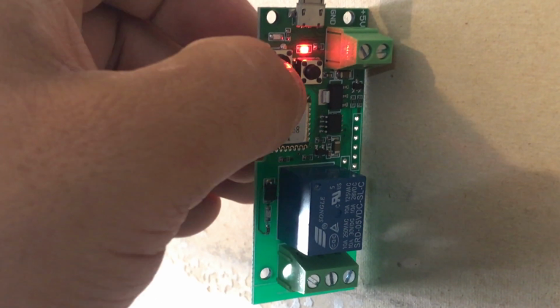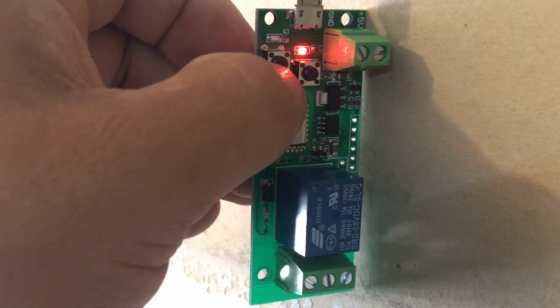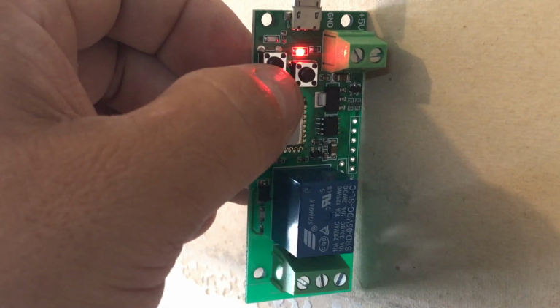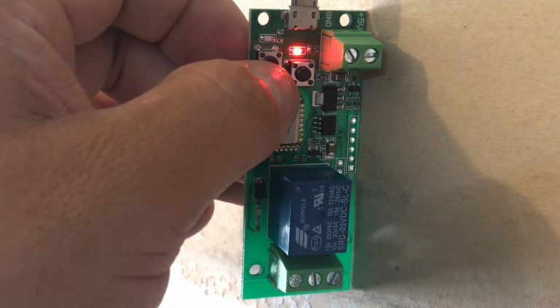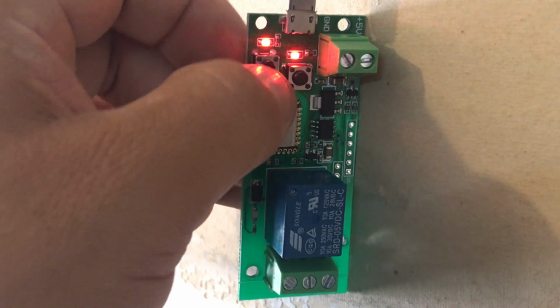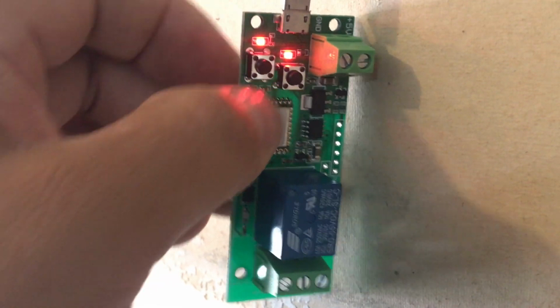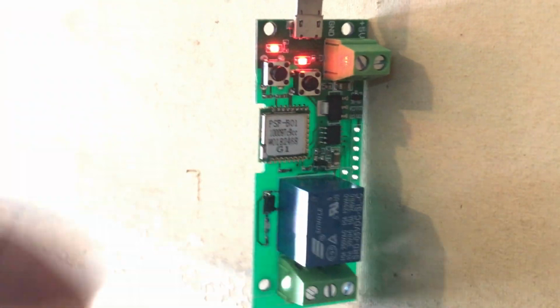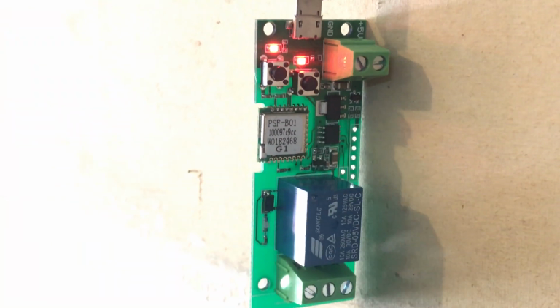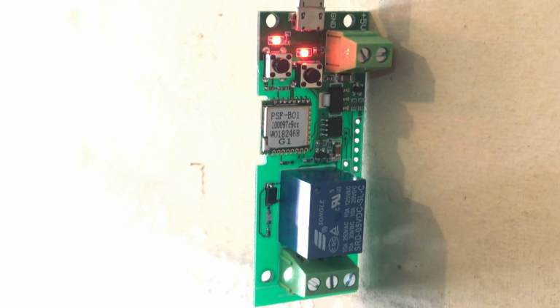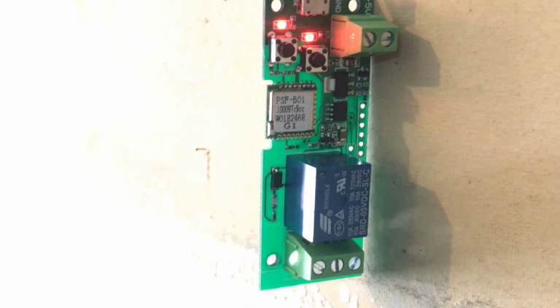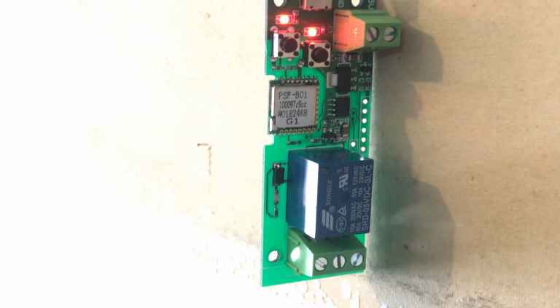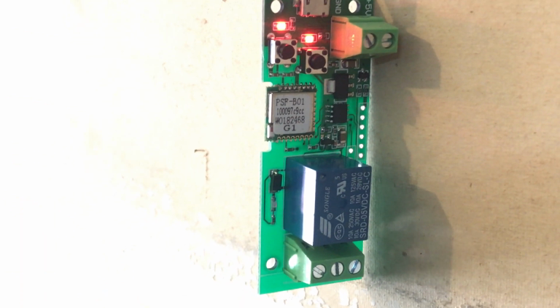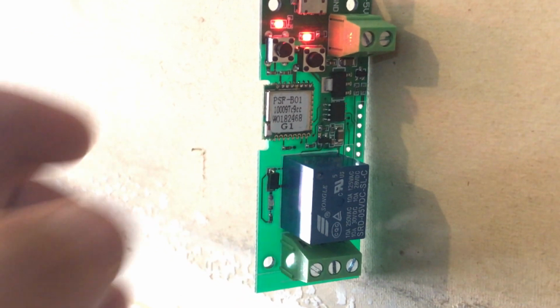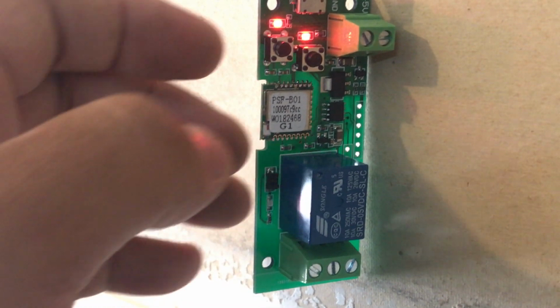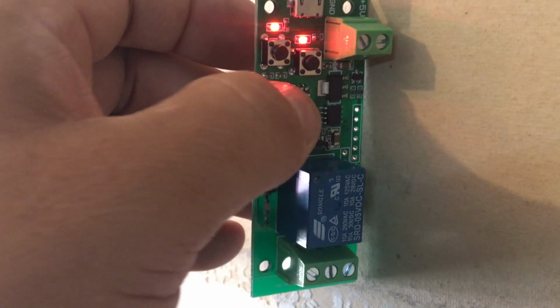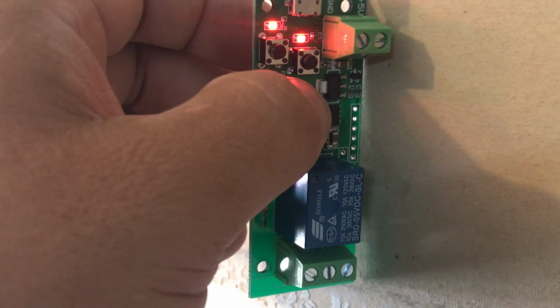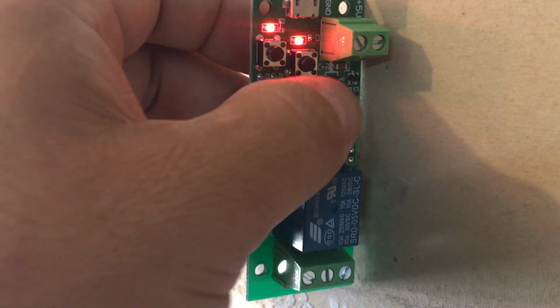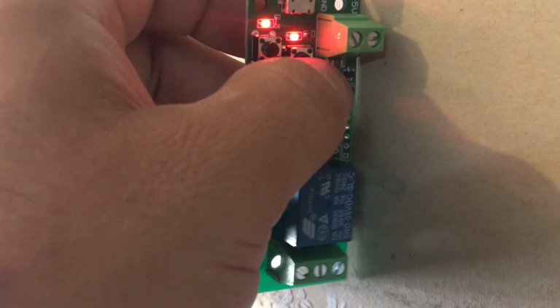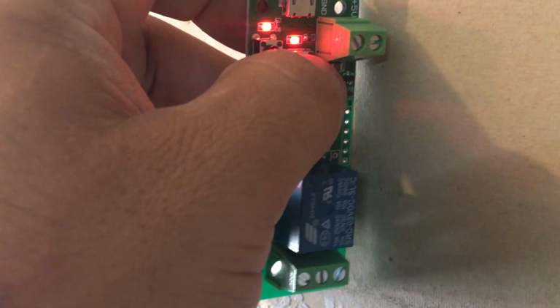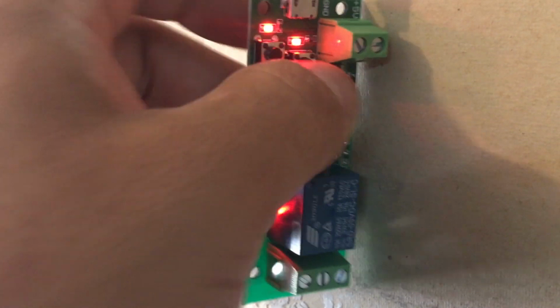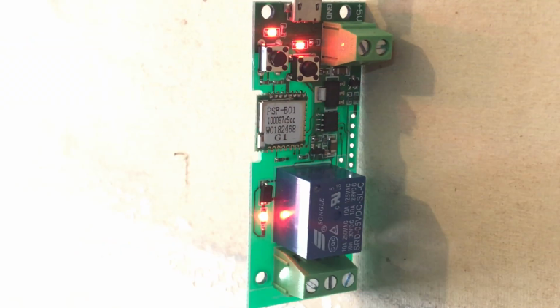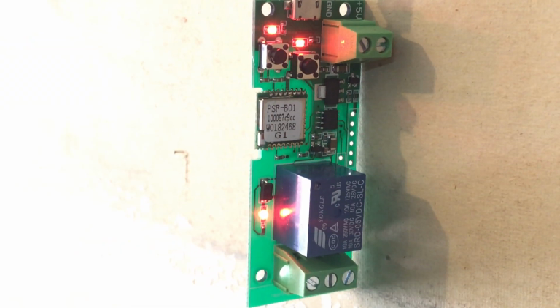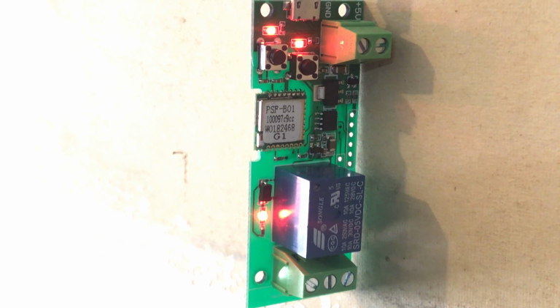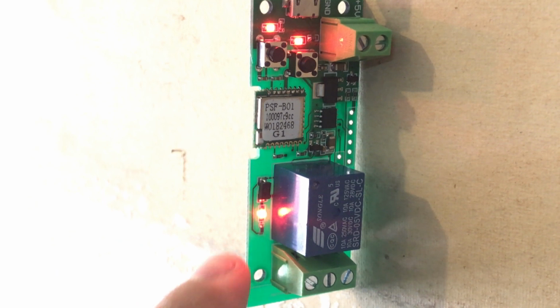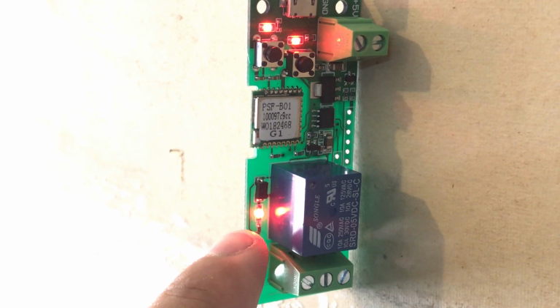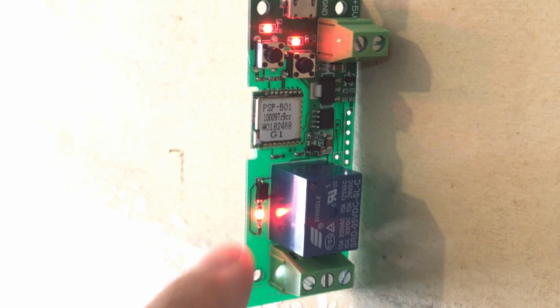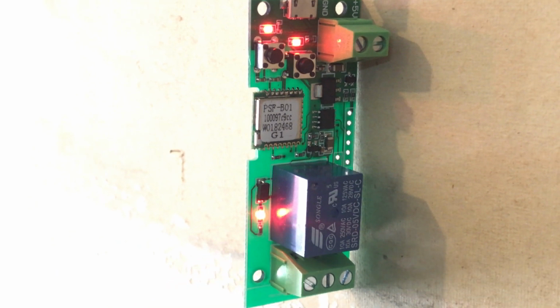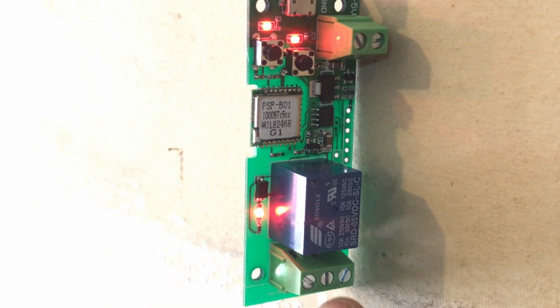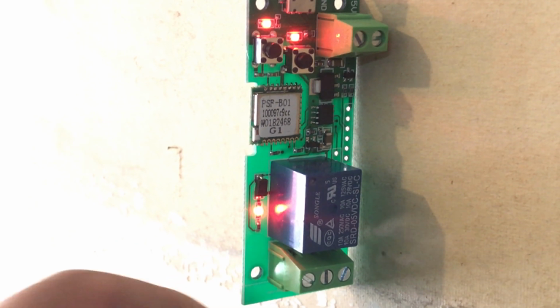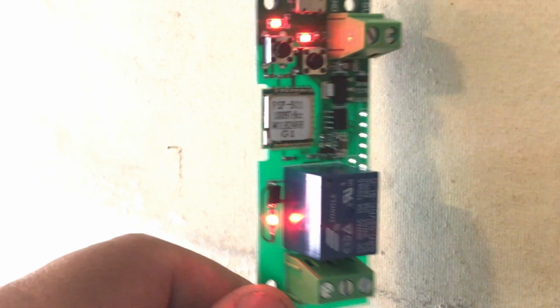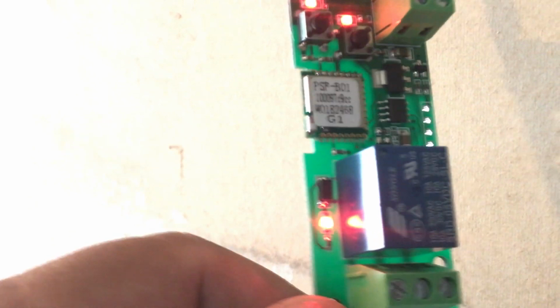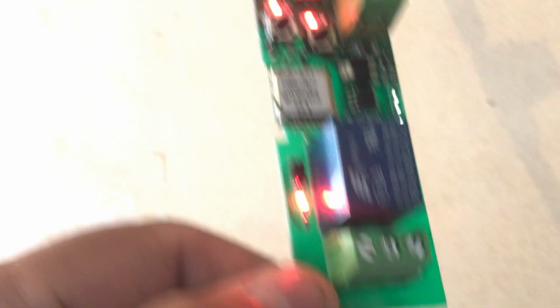If you press the left button here and leave it on, that's continuous — it'll just leave it on. Whatever you're going to have plugged in here.